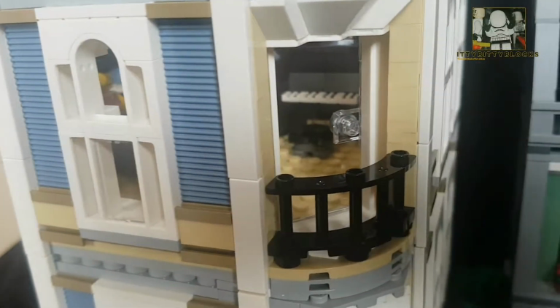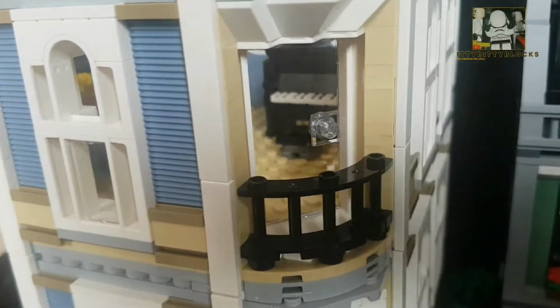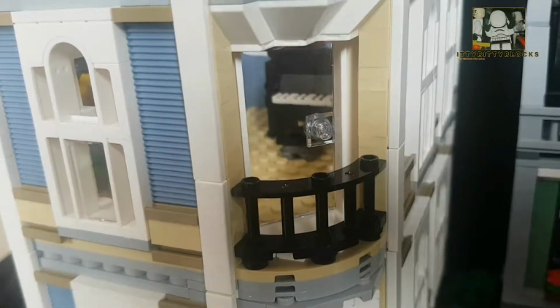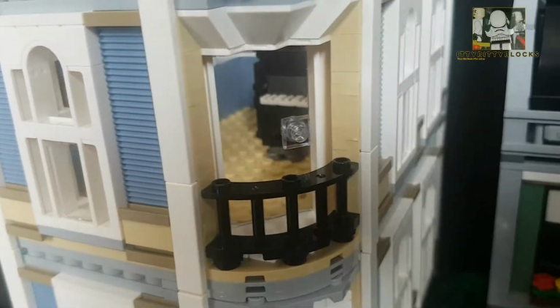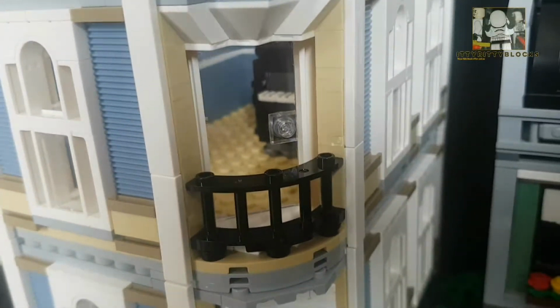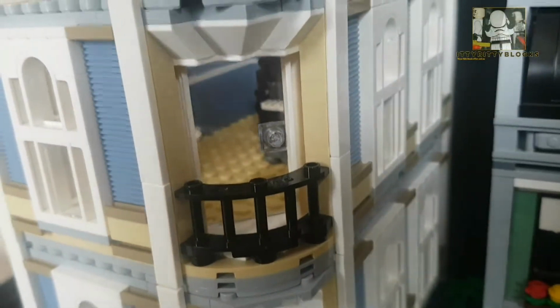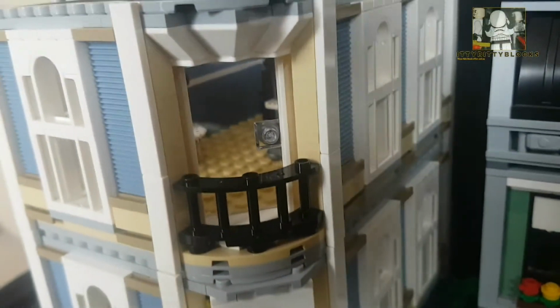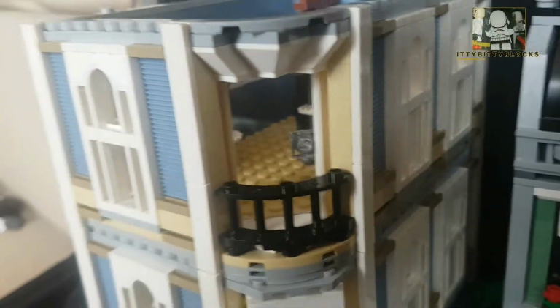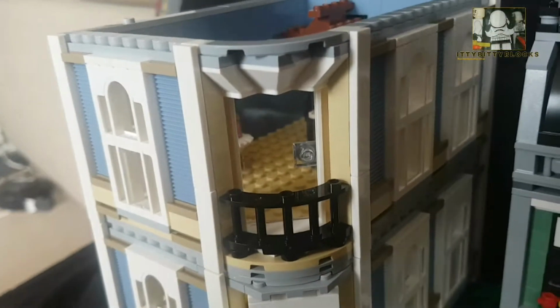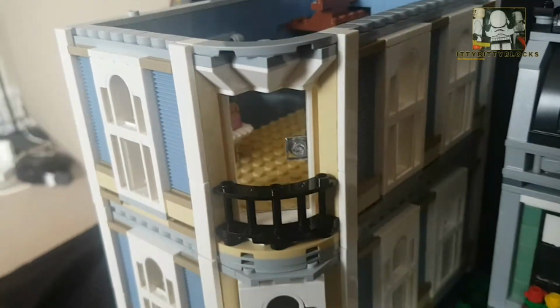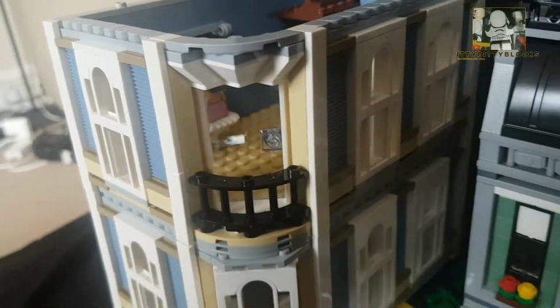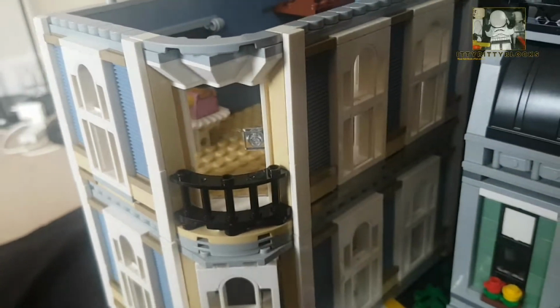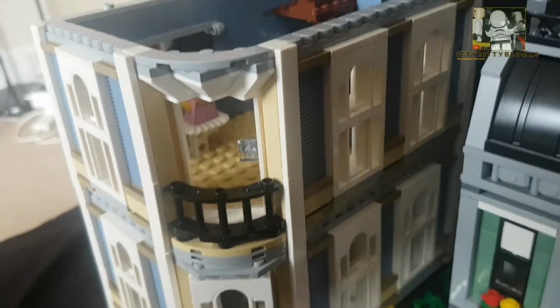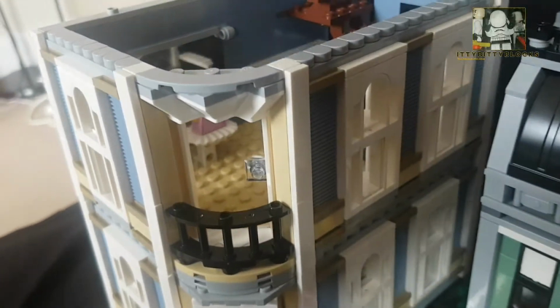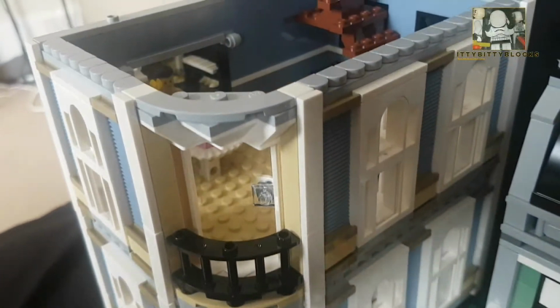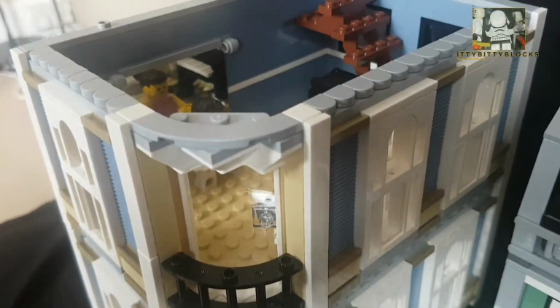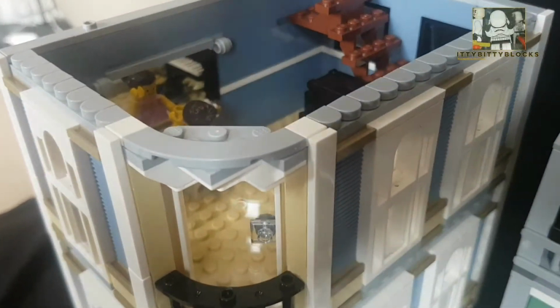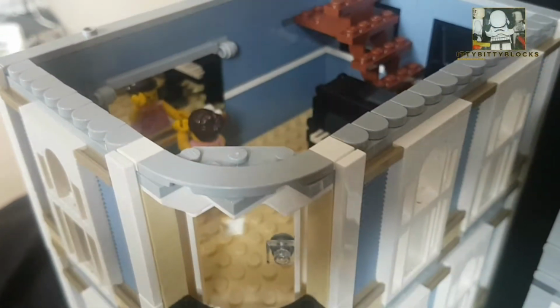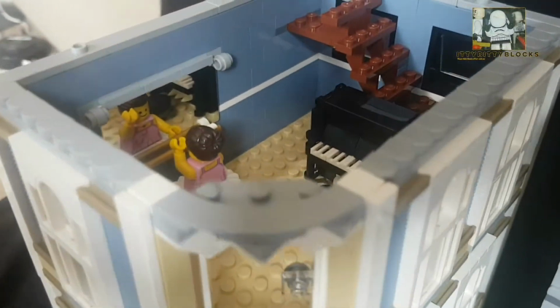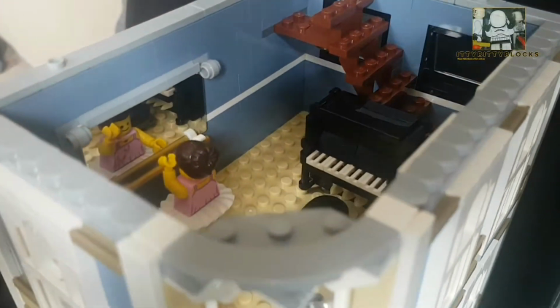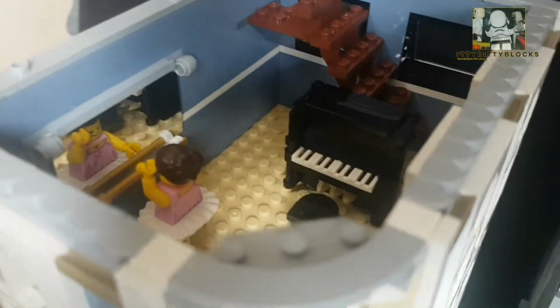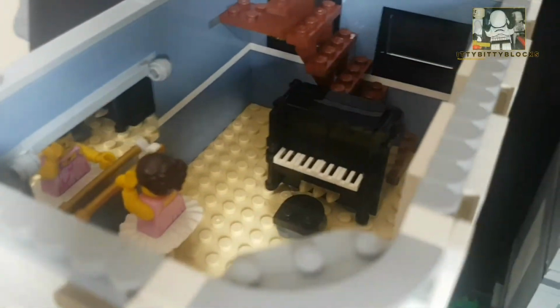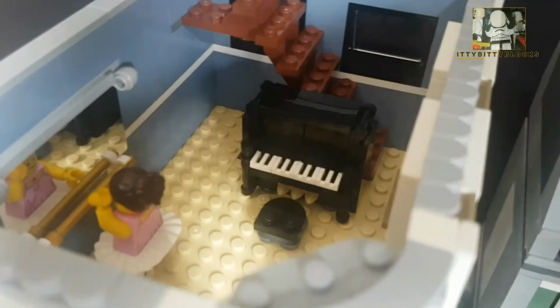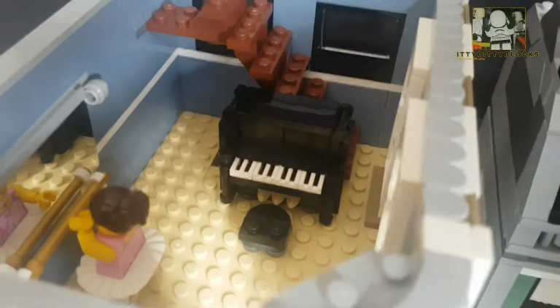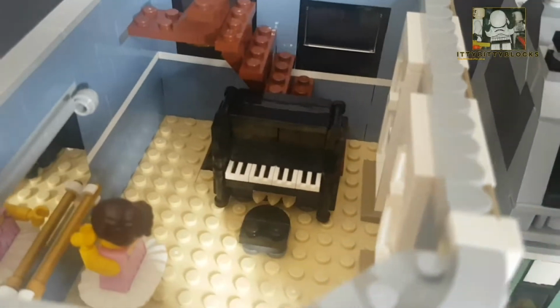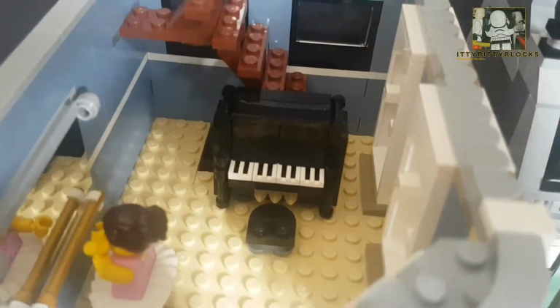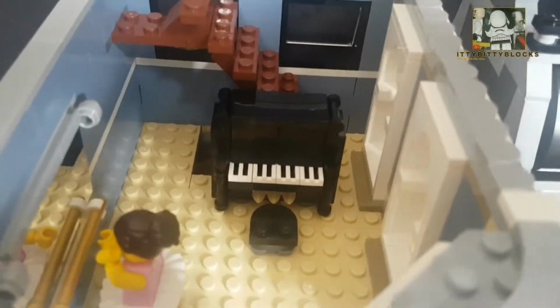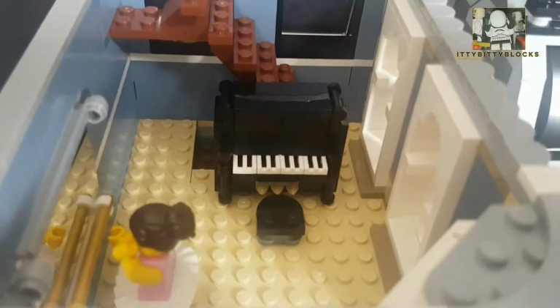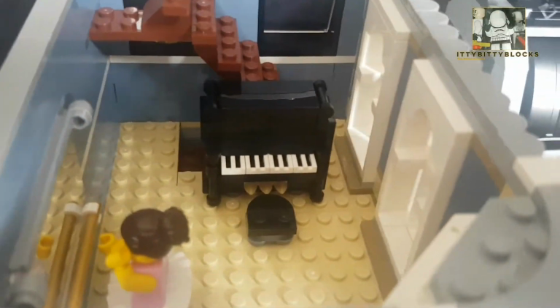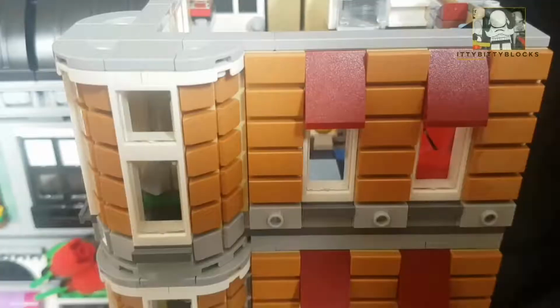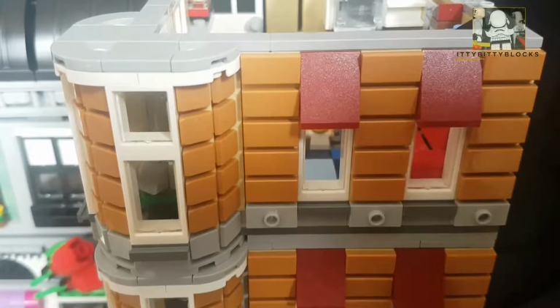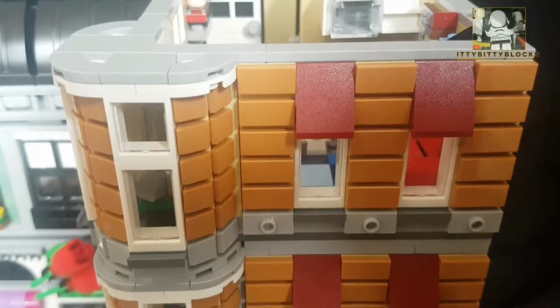This is the dance studio. There's a piano and a really effective mirror with the ballet dancer — yeah, I enjoyed doing that.